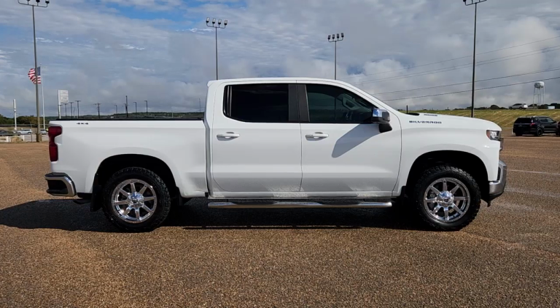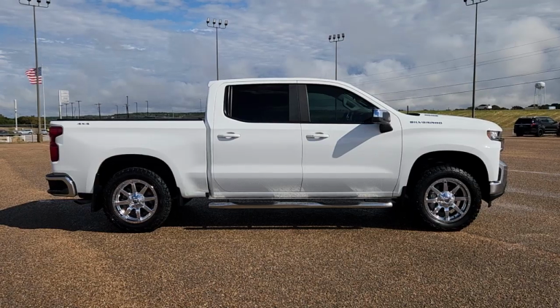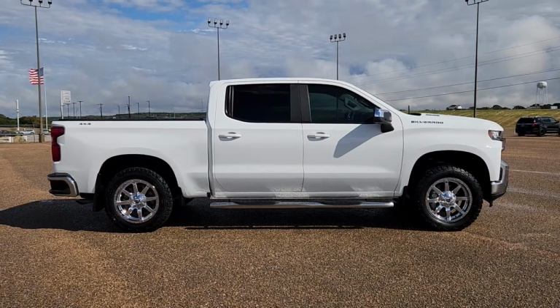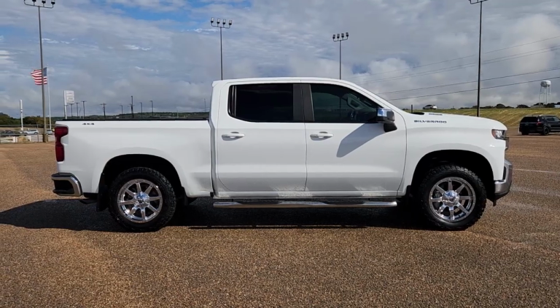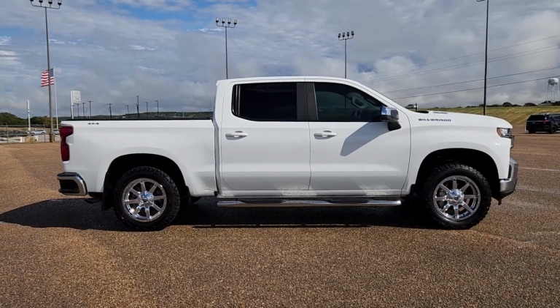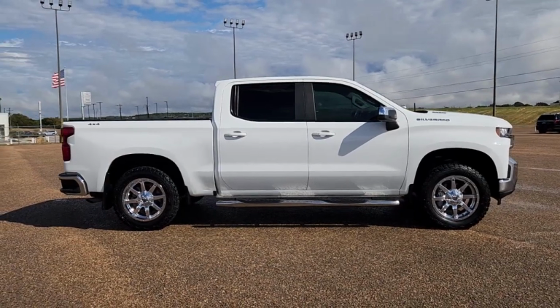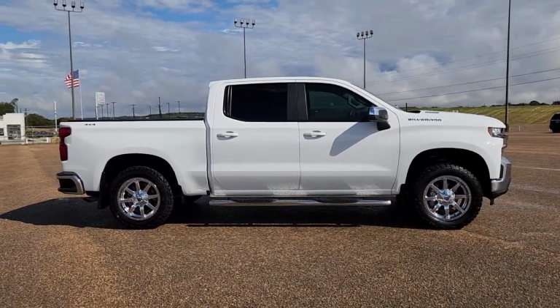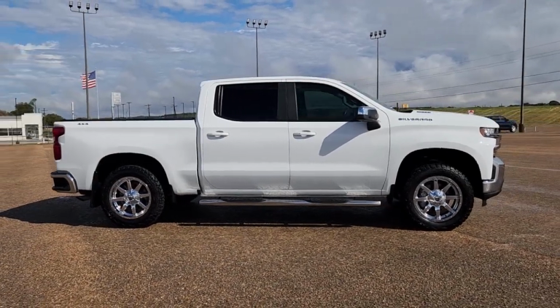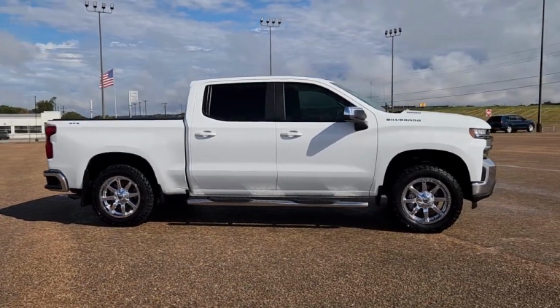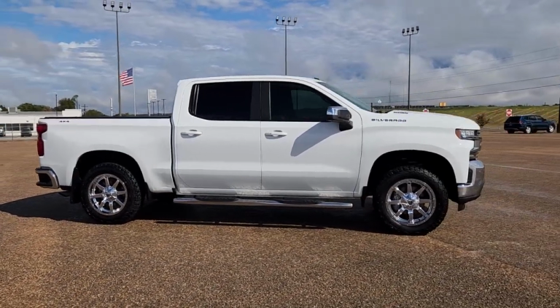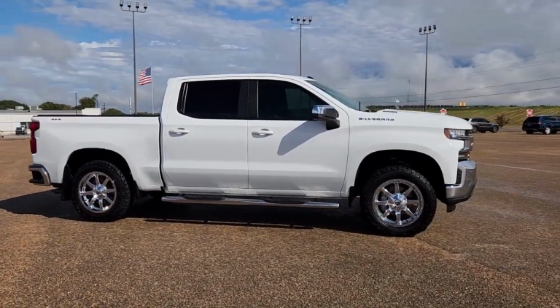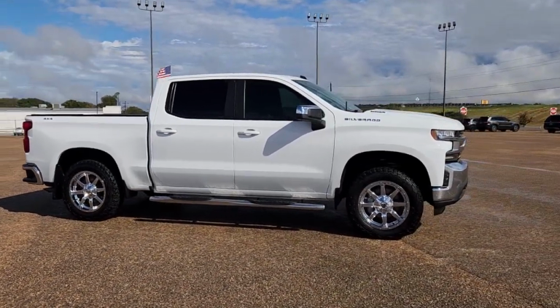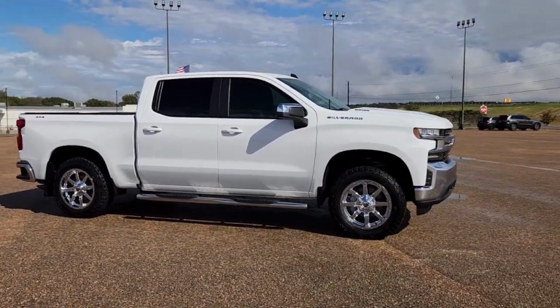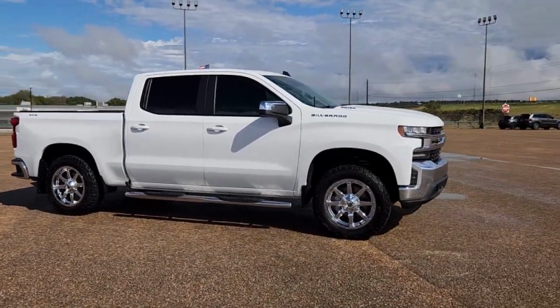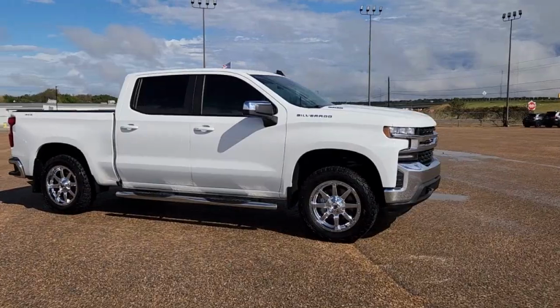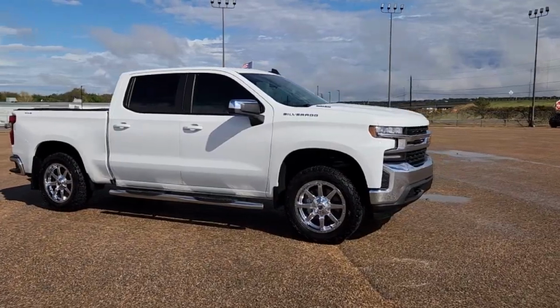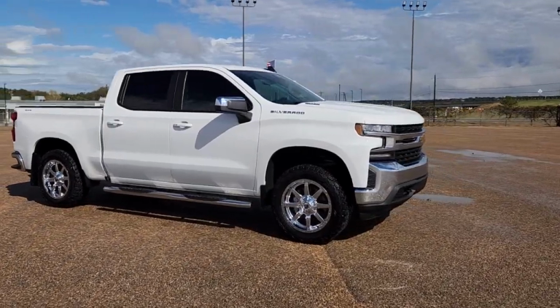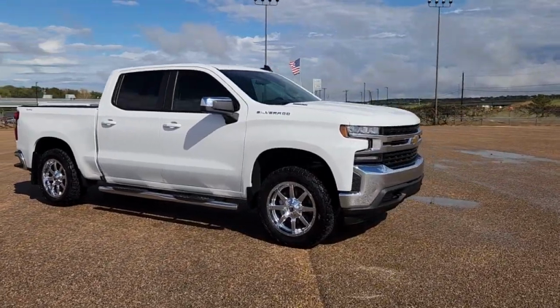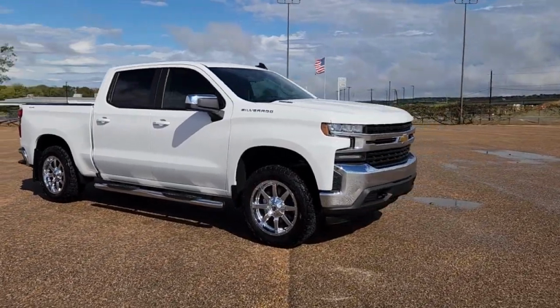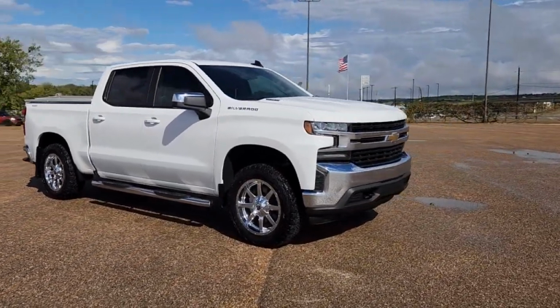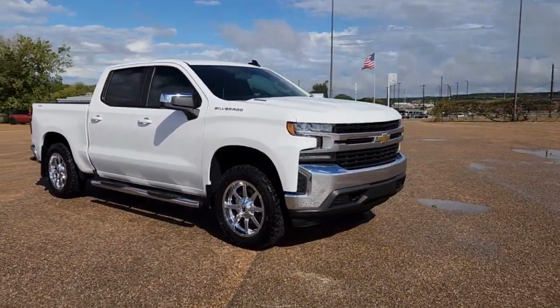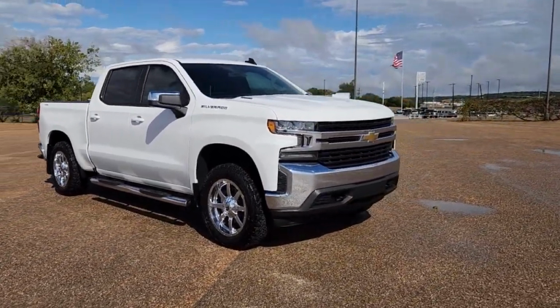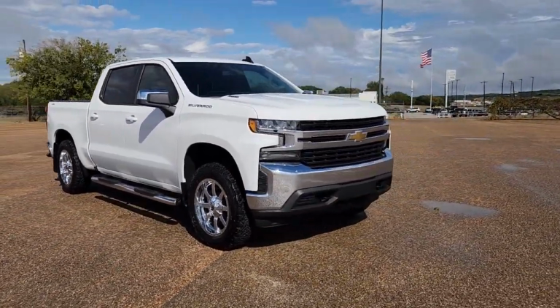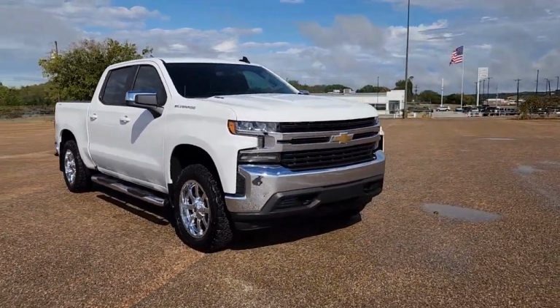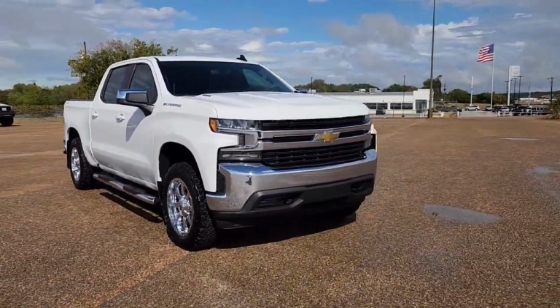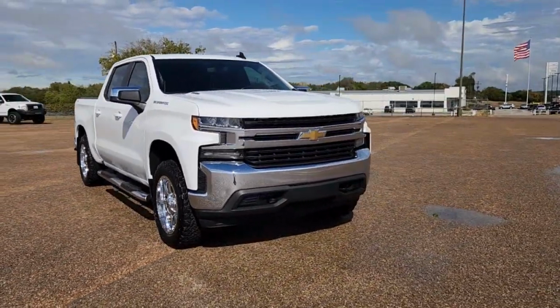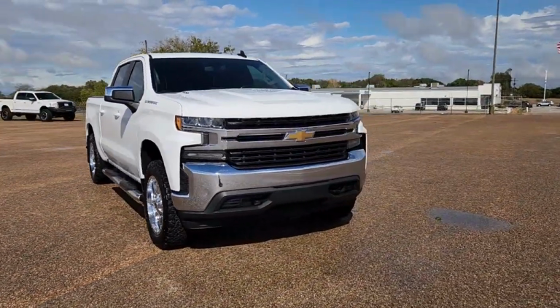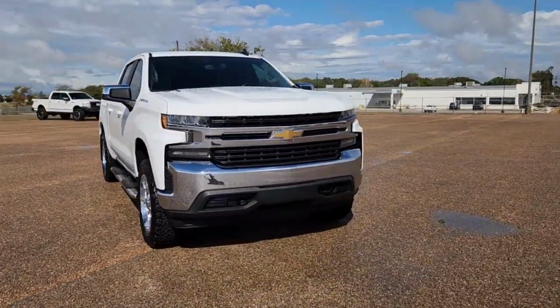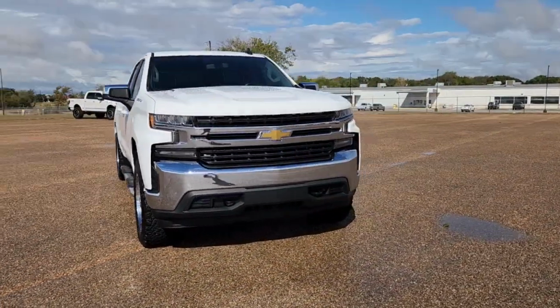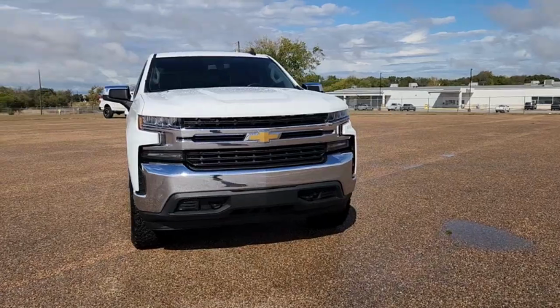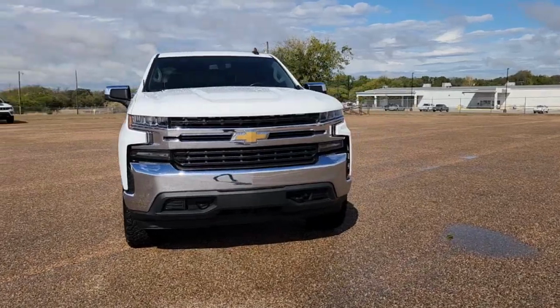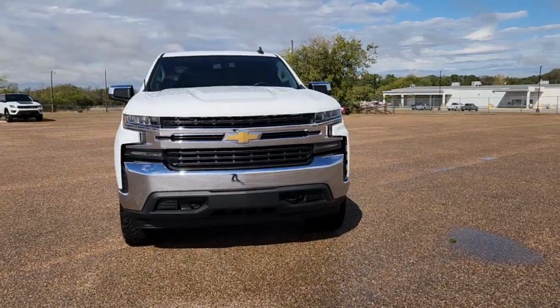This could be the car for you. The 2020 Chevrolet Silverado 1500. With less than 80,000 miles on the odometer, this vehicle provides excellent value.